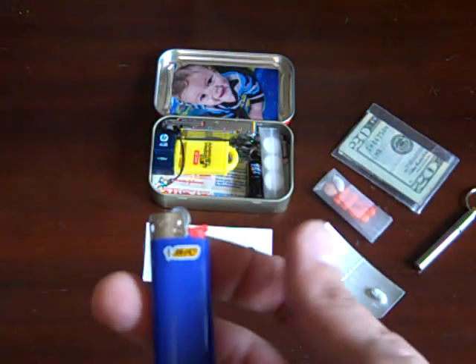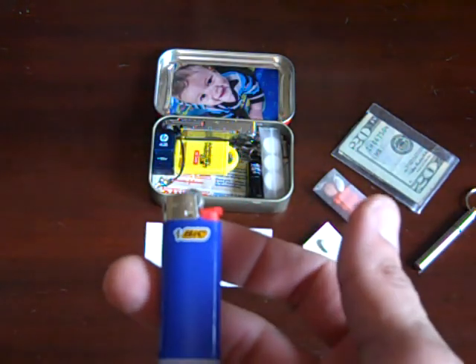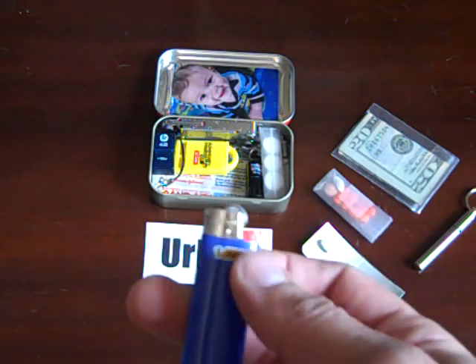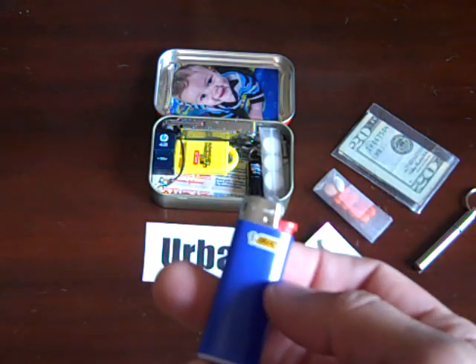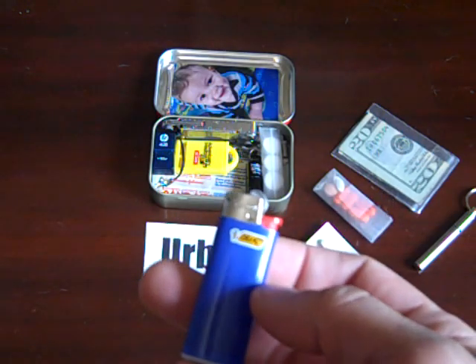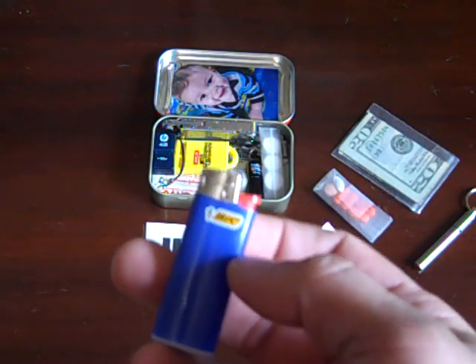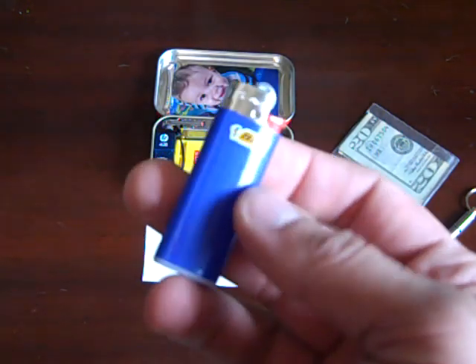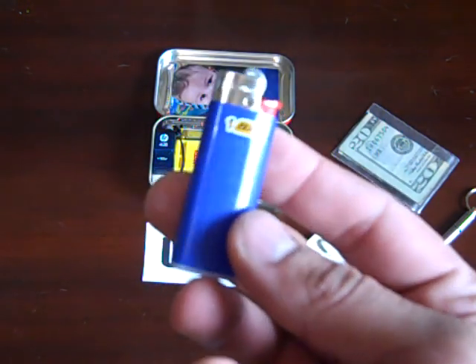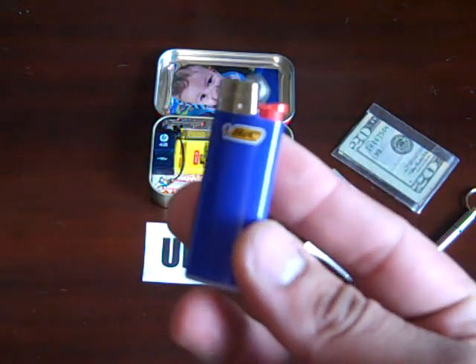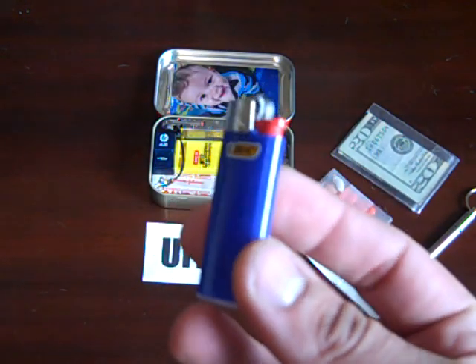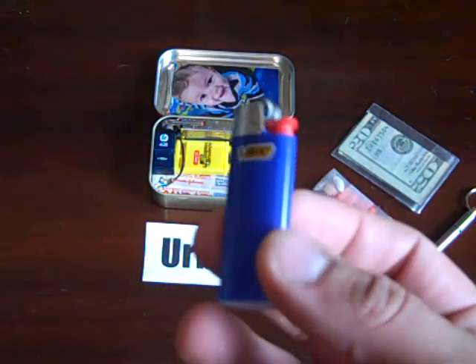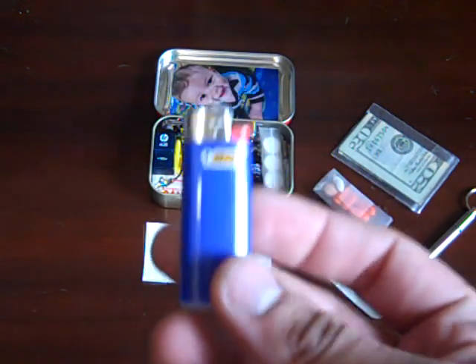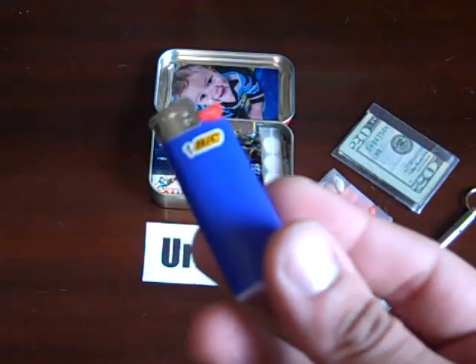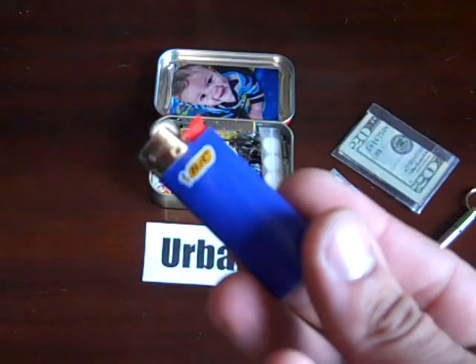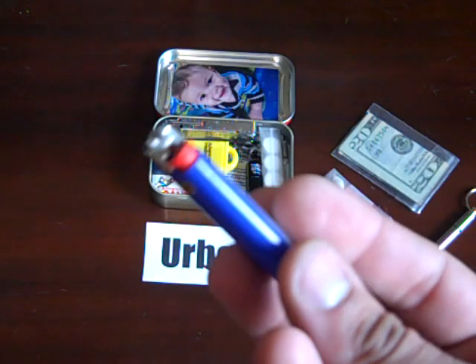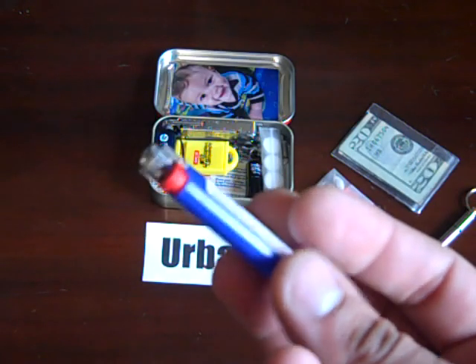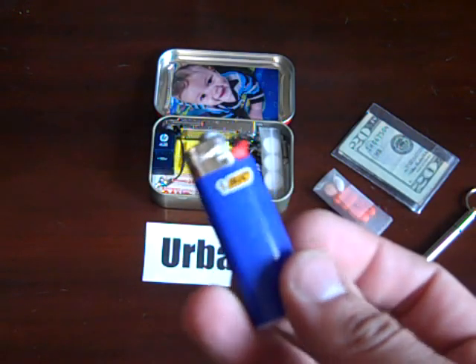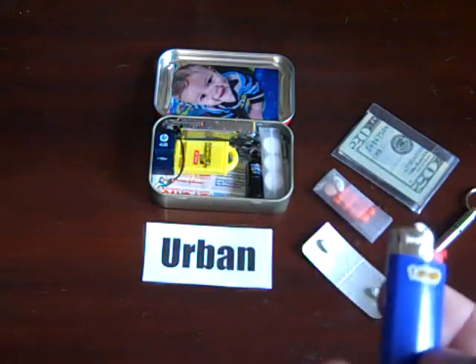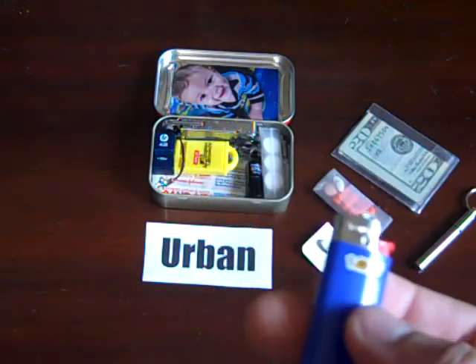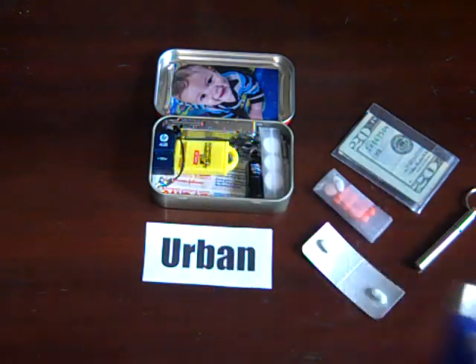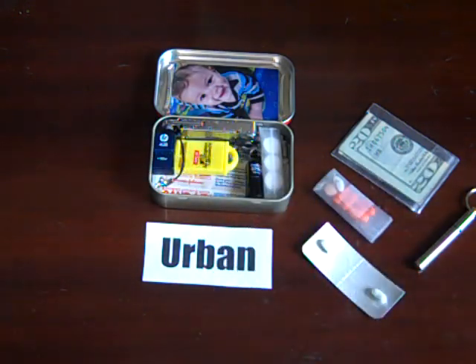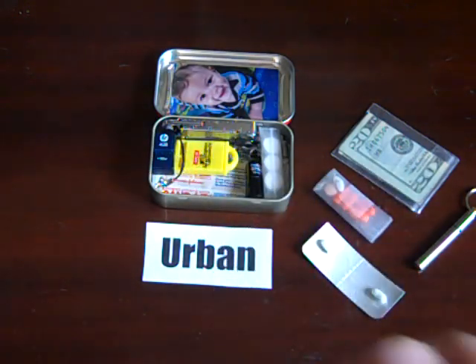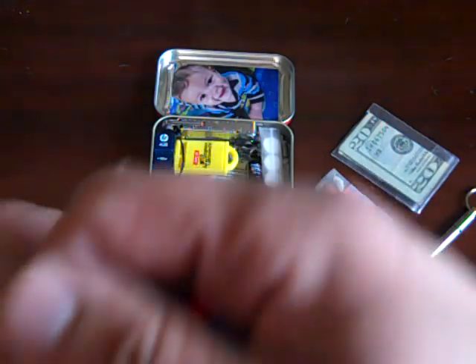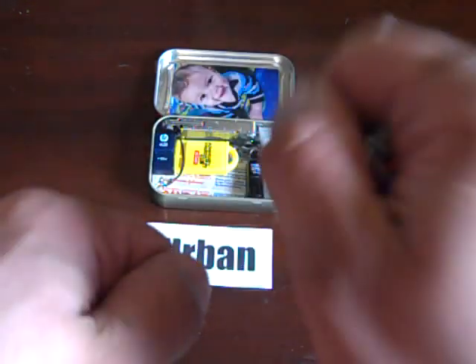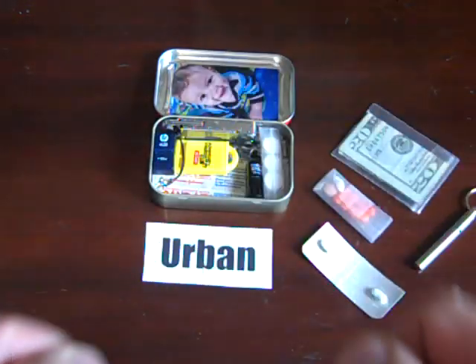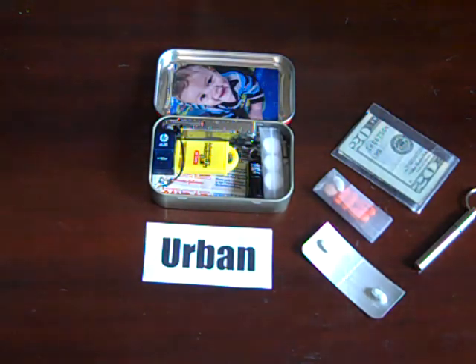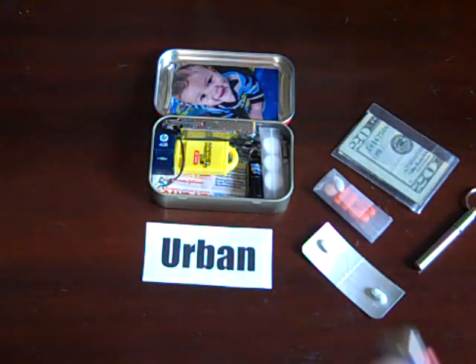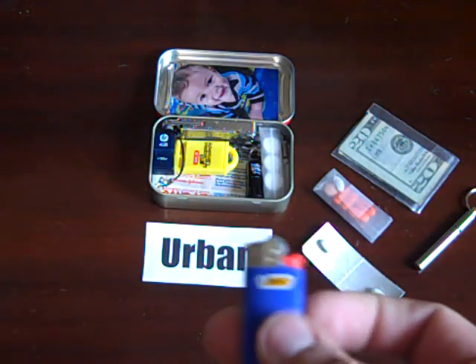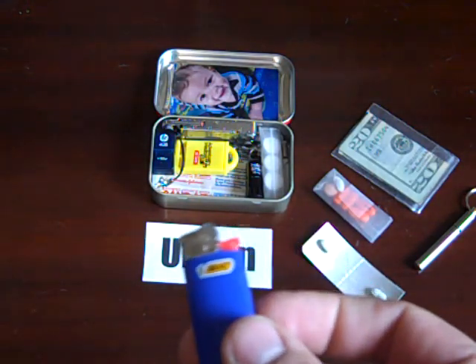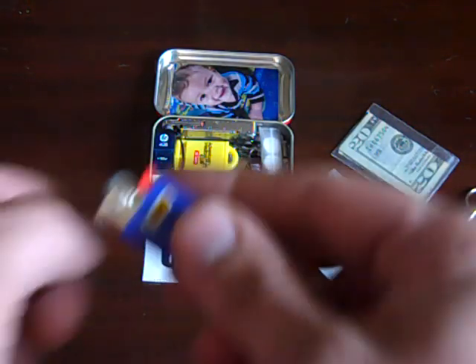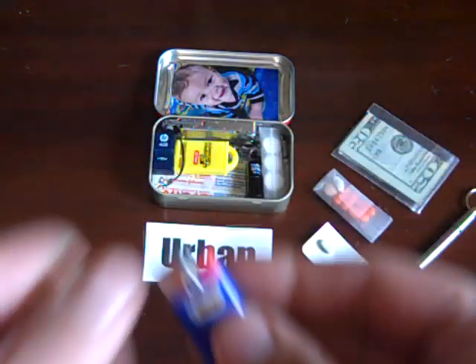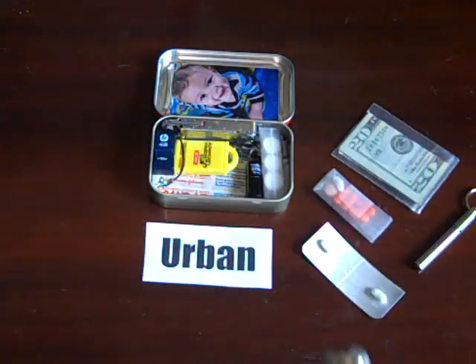...how many times a day do you get asked 'hey, you got a light?' I don't want to have to say 'yeah sure, I got my fire steel here, let me give you some sparks, here's some tinder, we'll get a light going.'